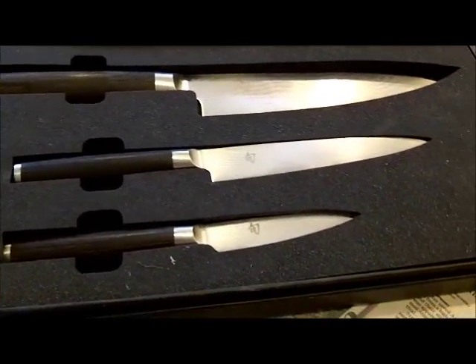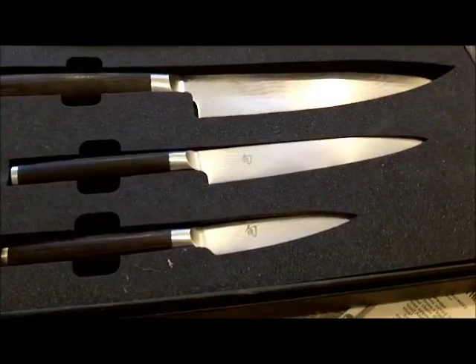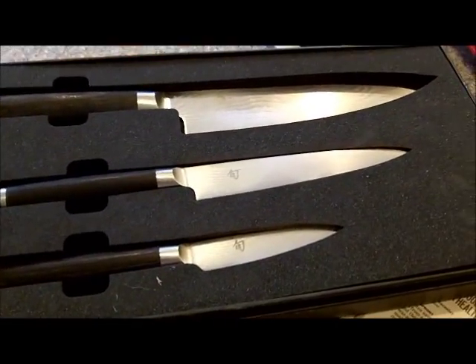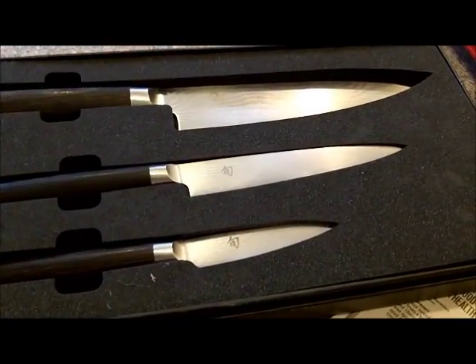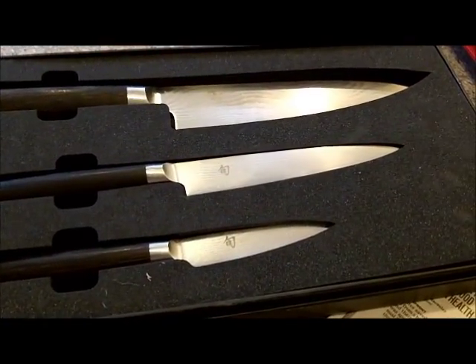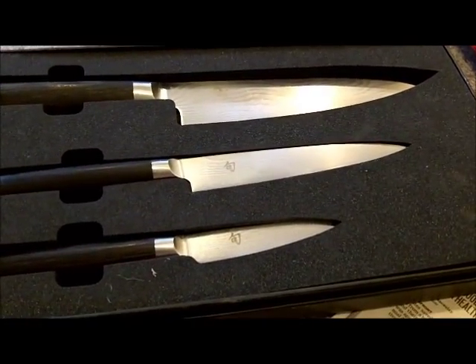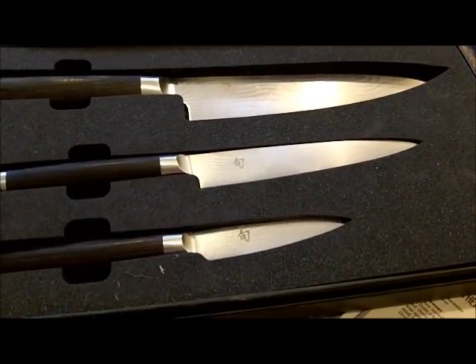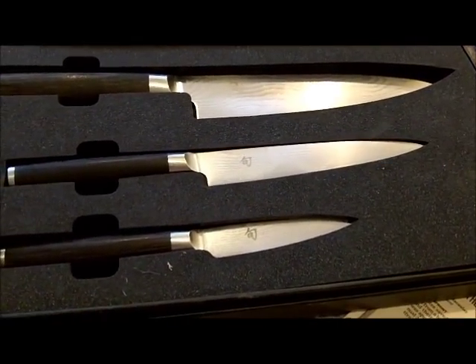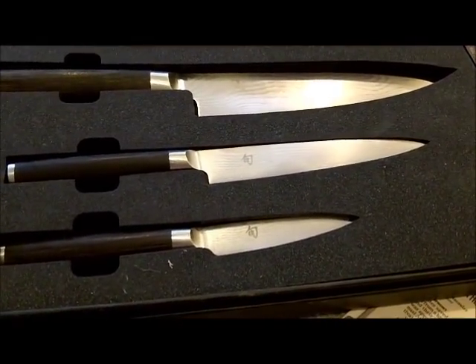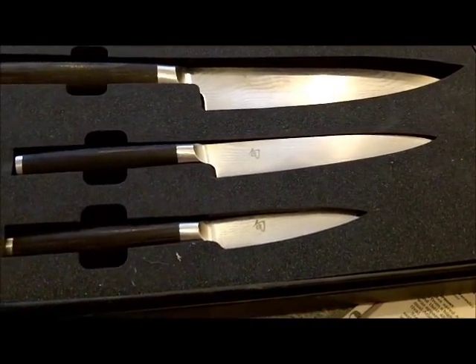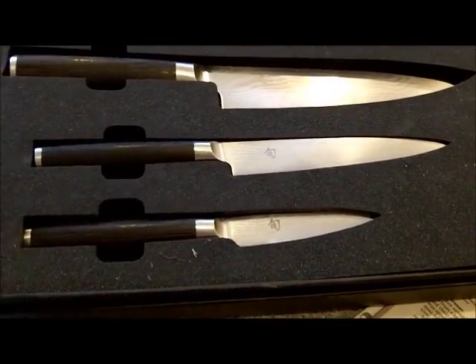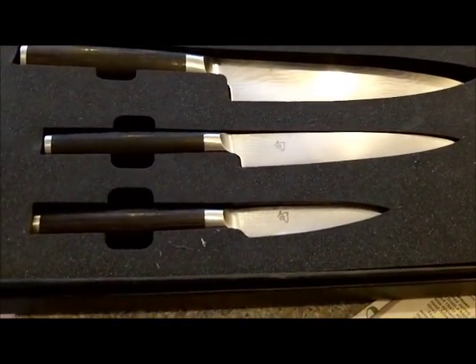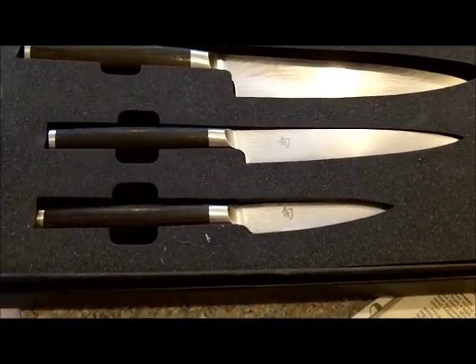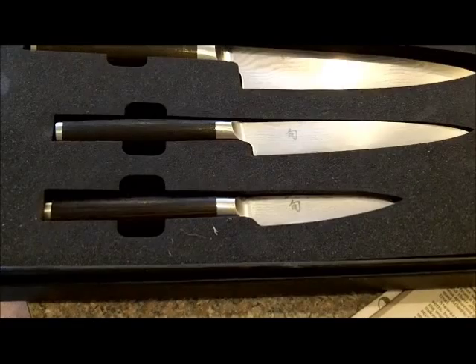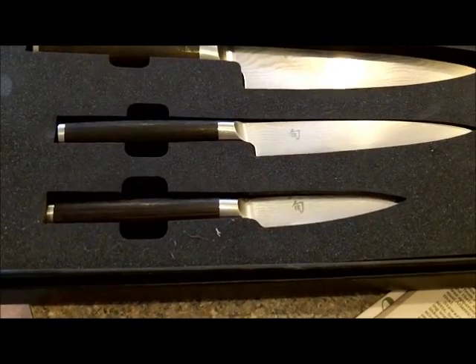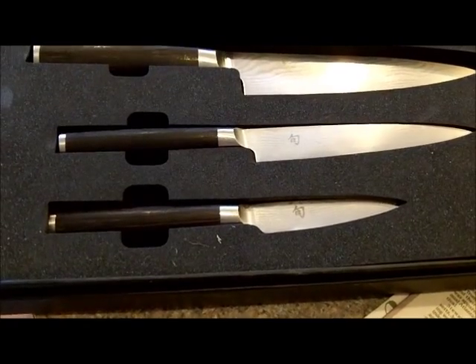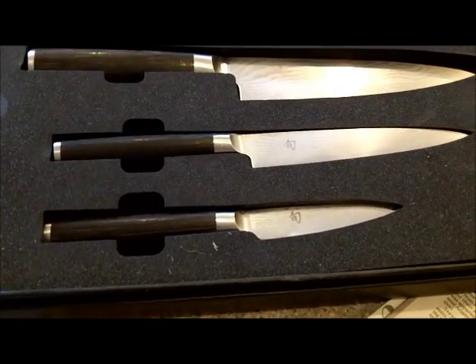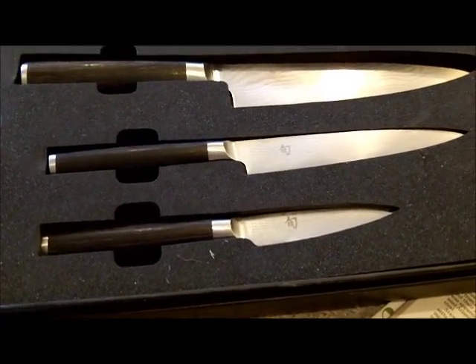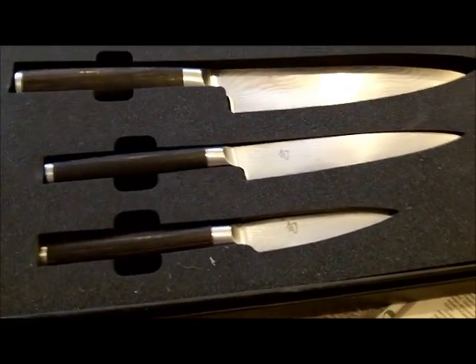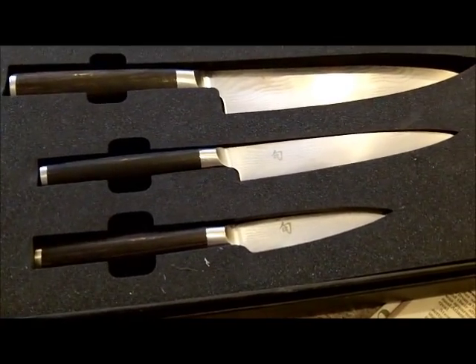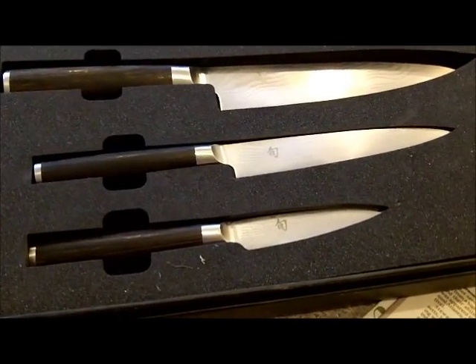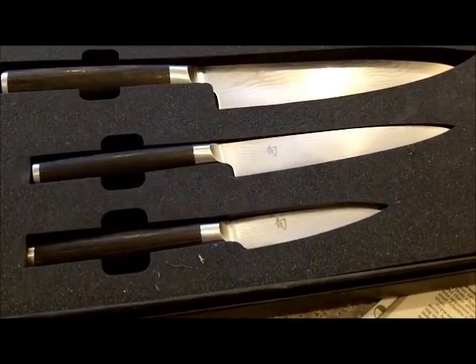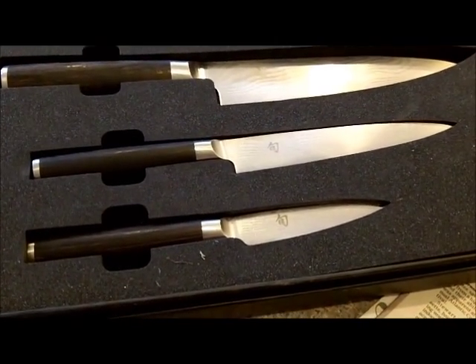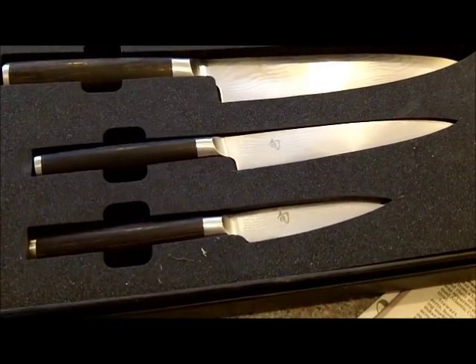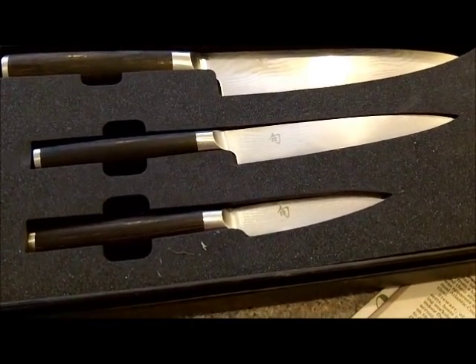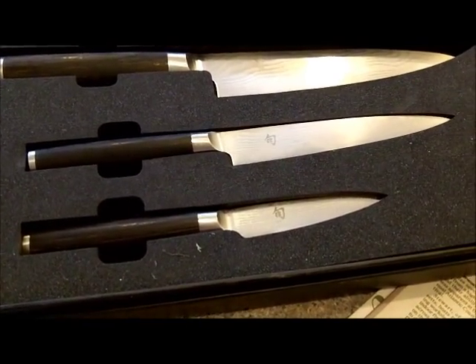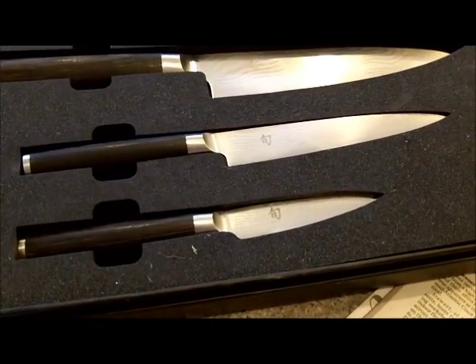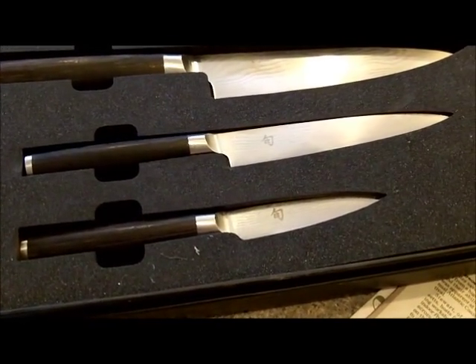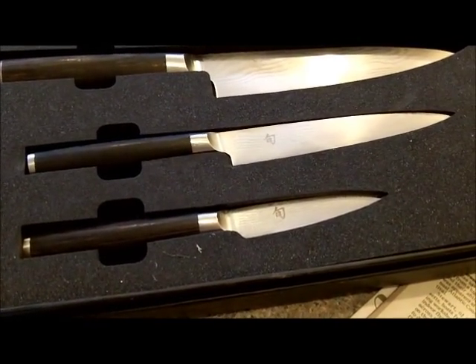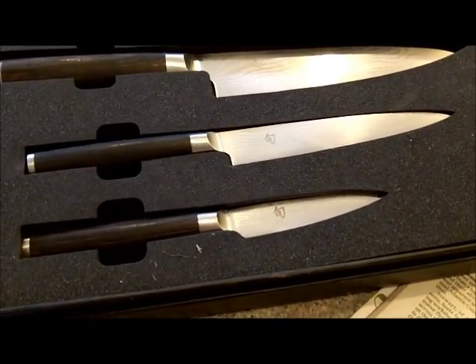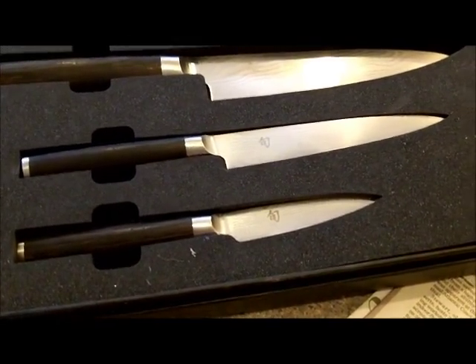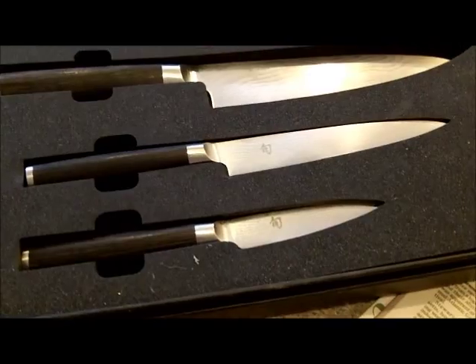Feed them more. More knives. Floral knives. Steak knives. K-Bars.